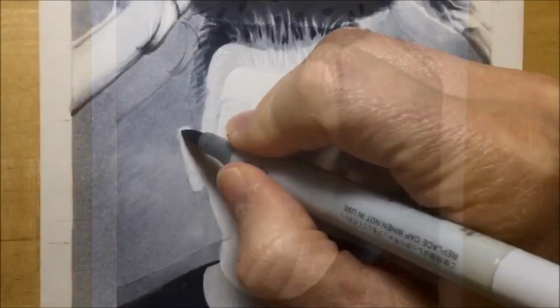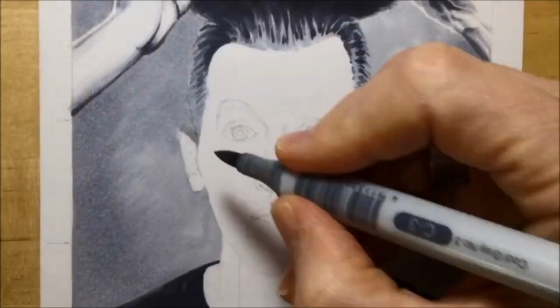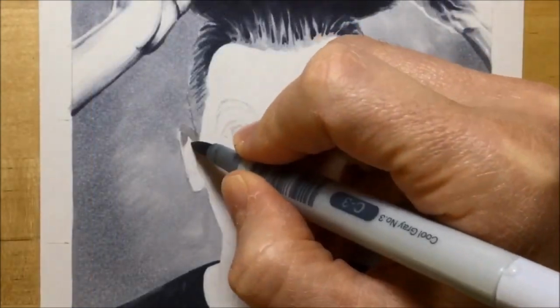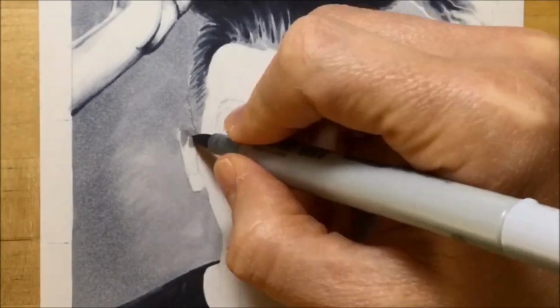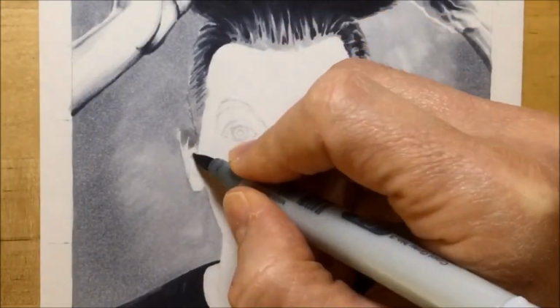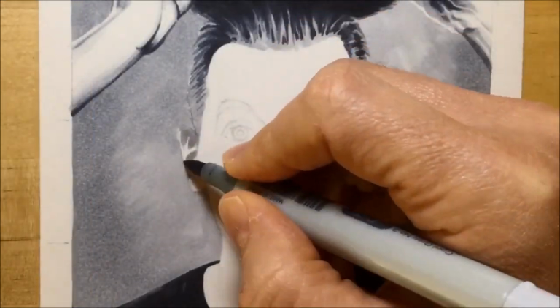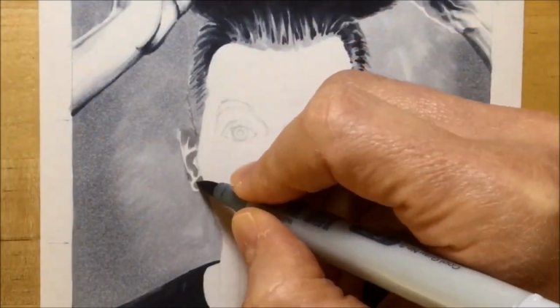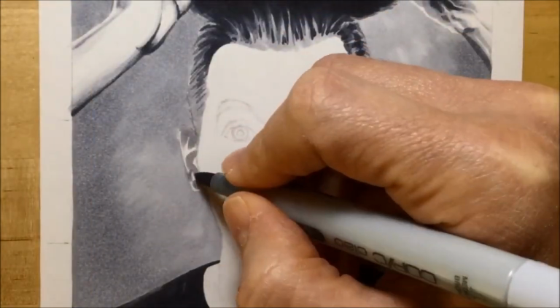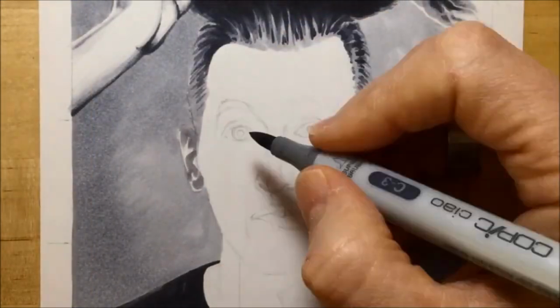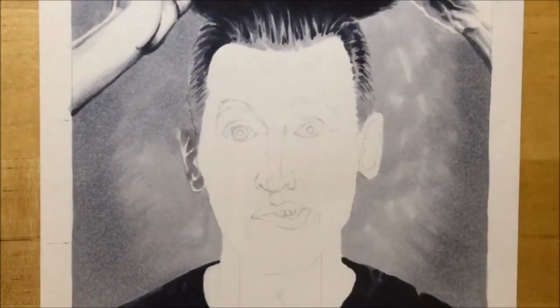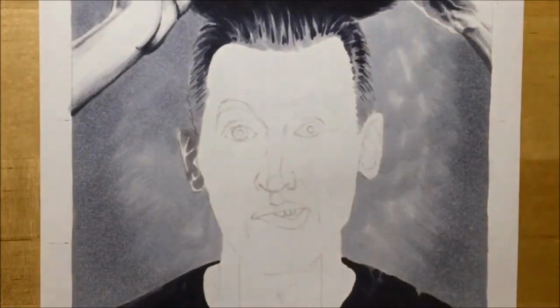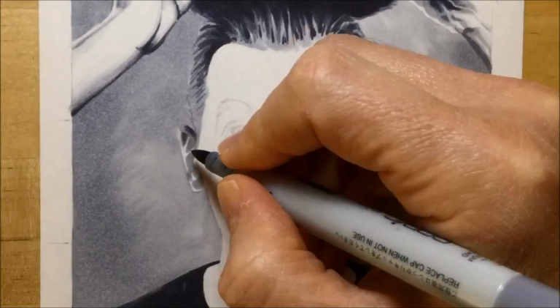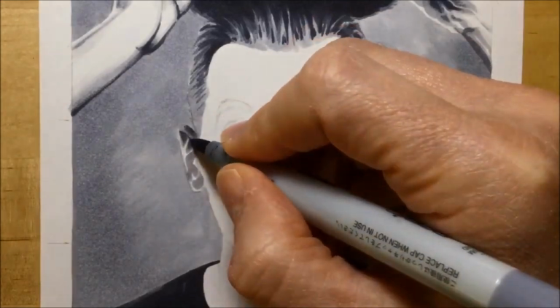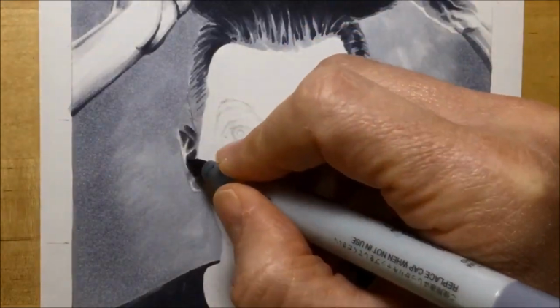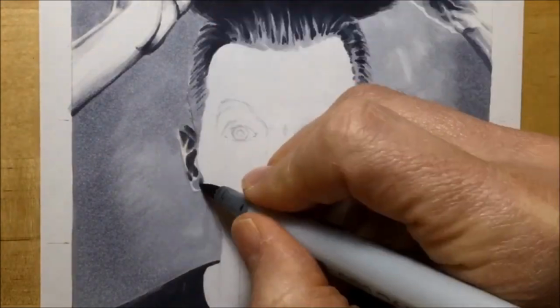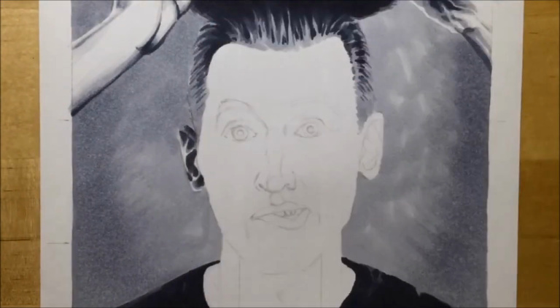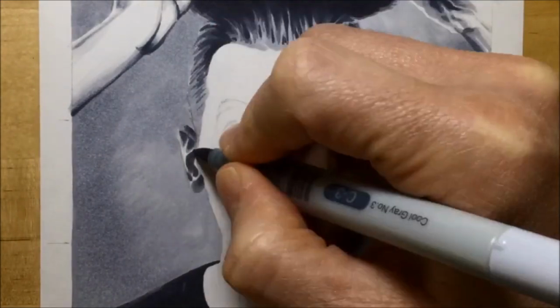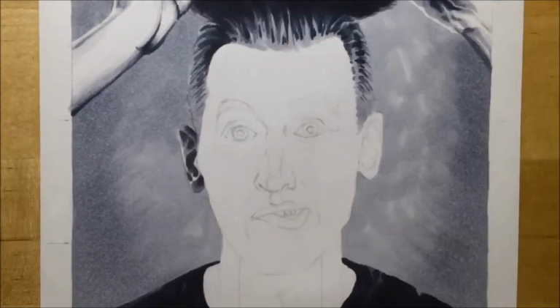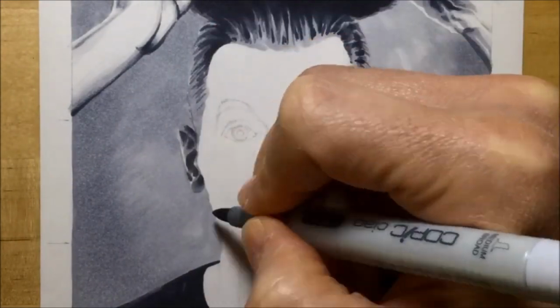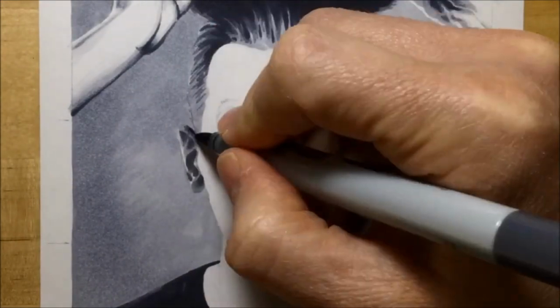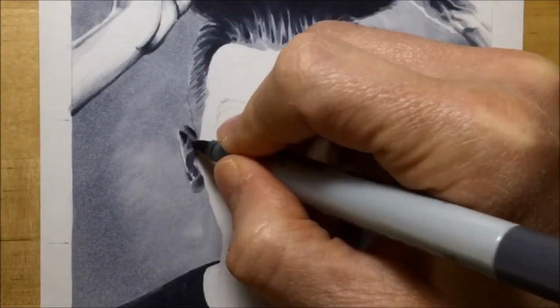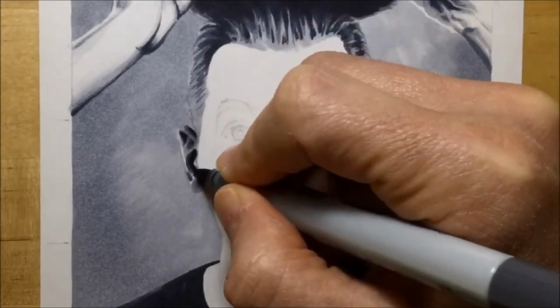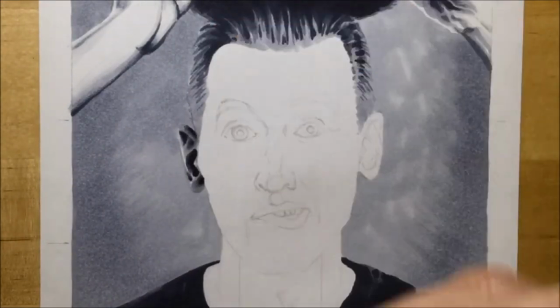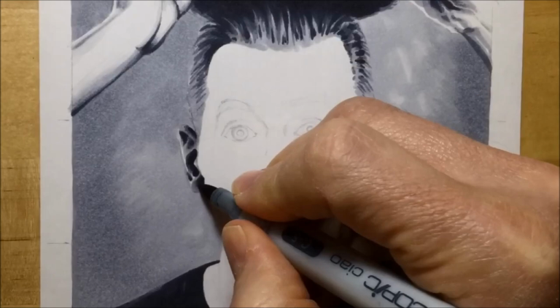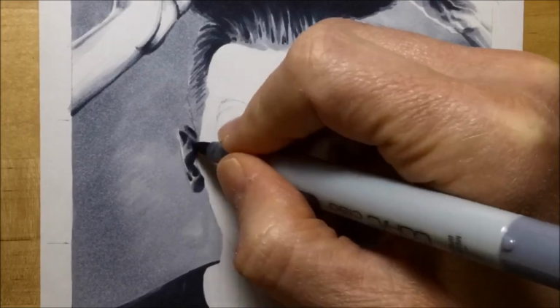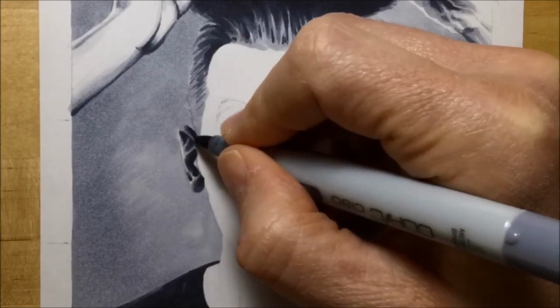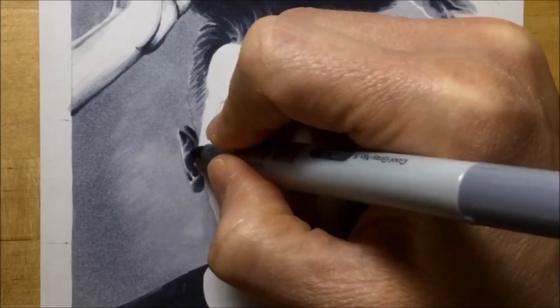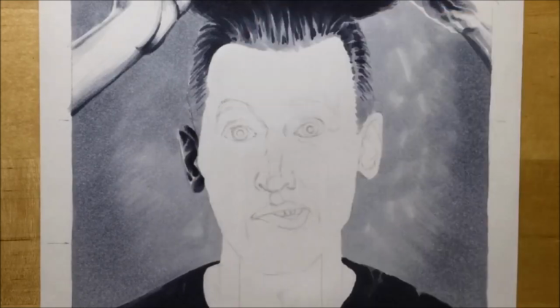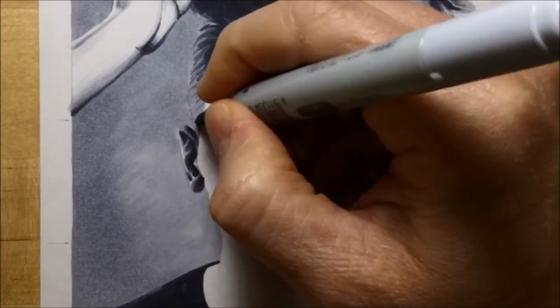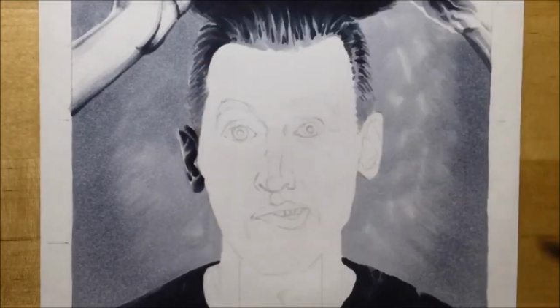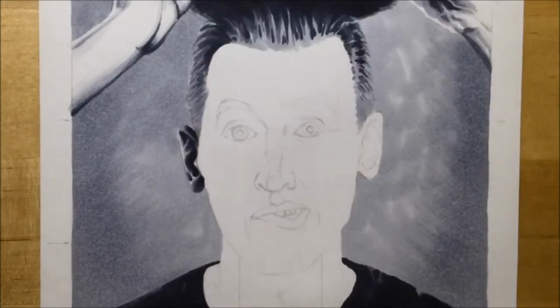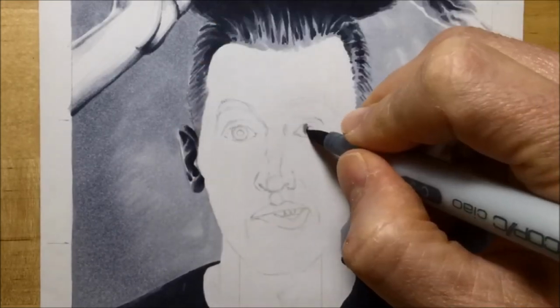When I move on to the ear, I start again with Cool Gray number 3 because this side of the face is in quite a bit of shadow, and then I'm adding Cool Gray number 5 on top. I'm doing it quickly so that the 3 and the 5 will blend together a little bit before they dry.